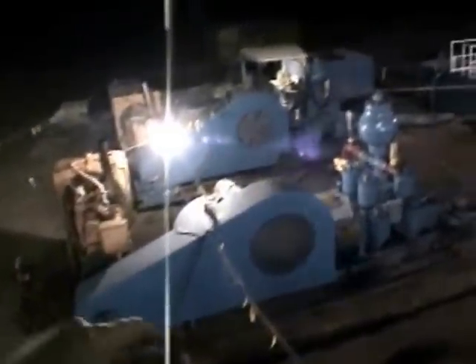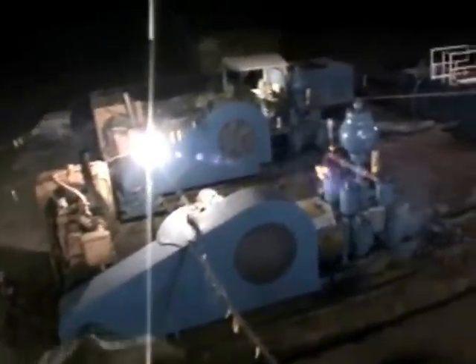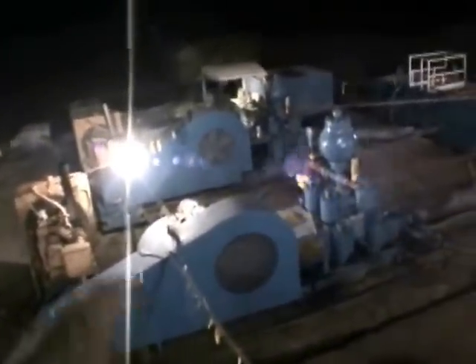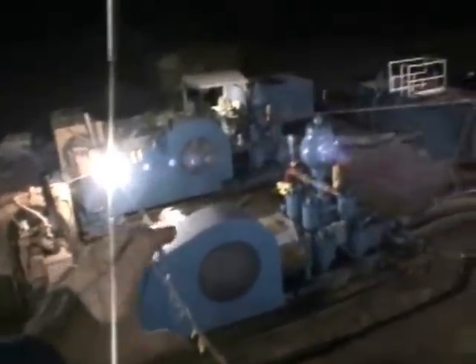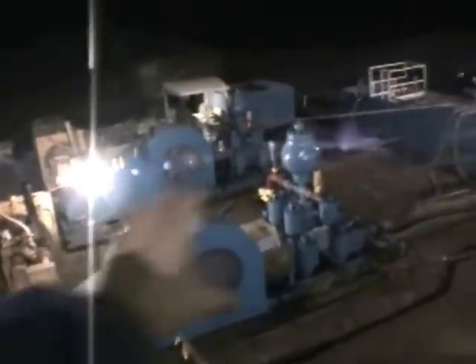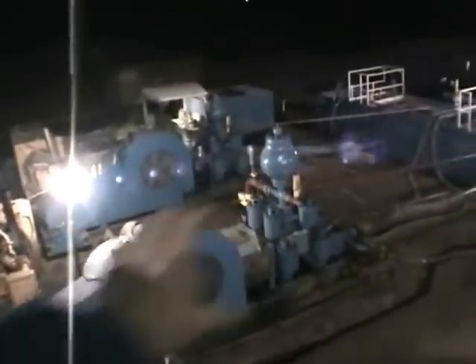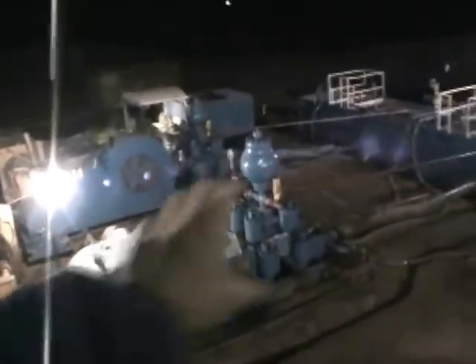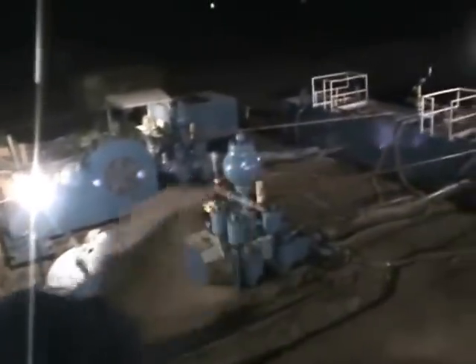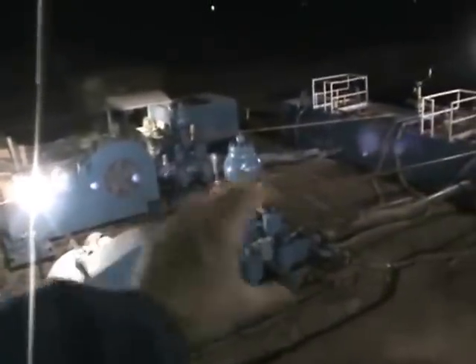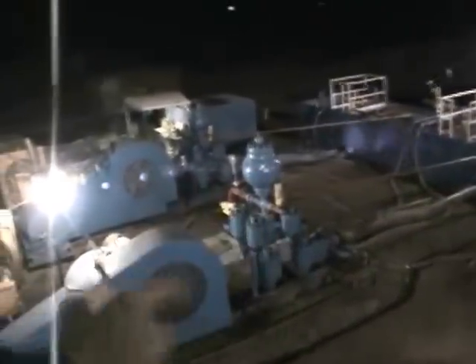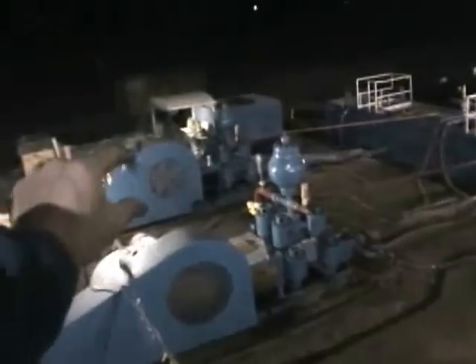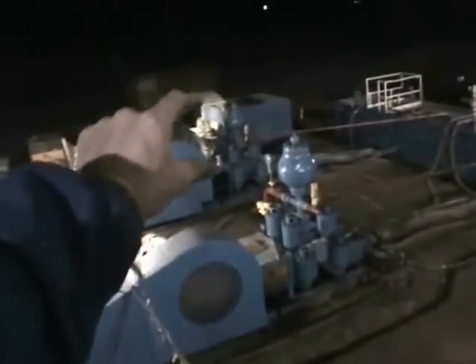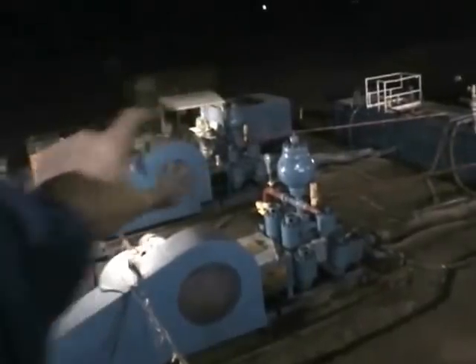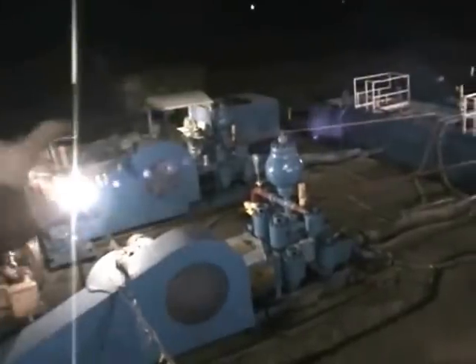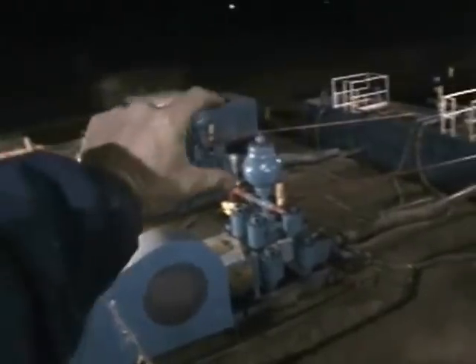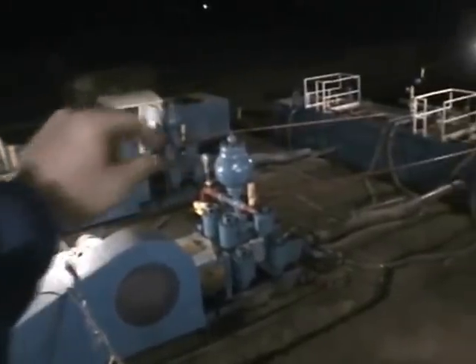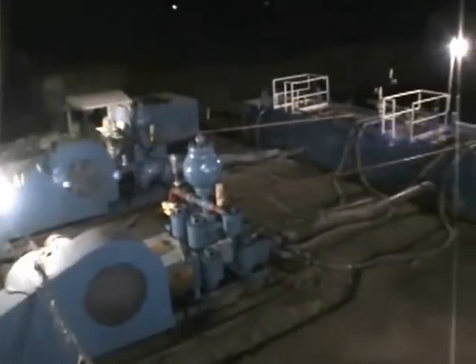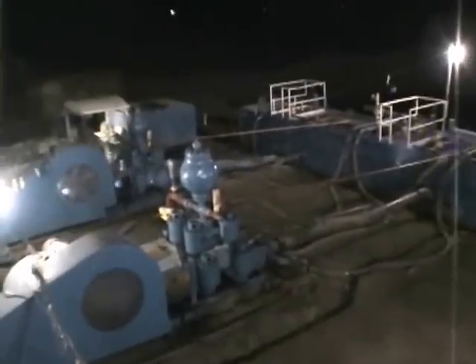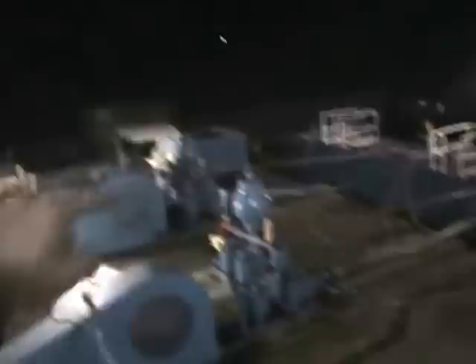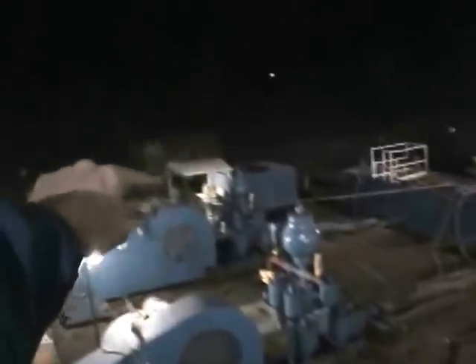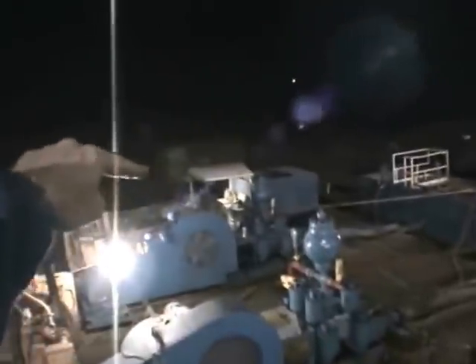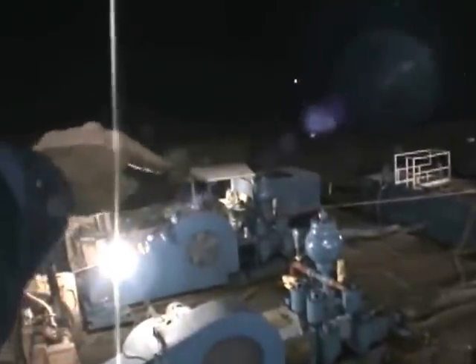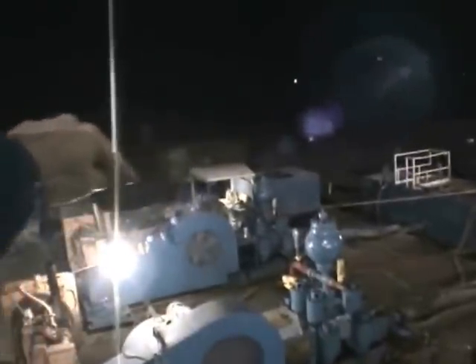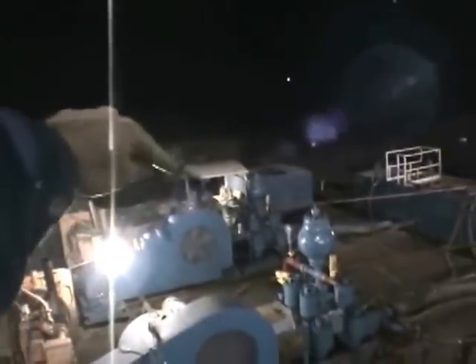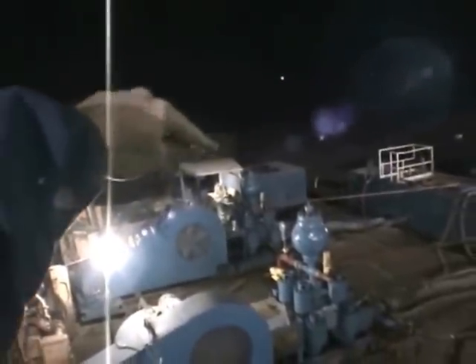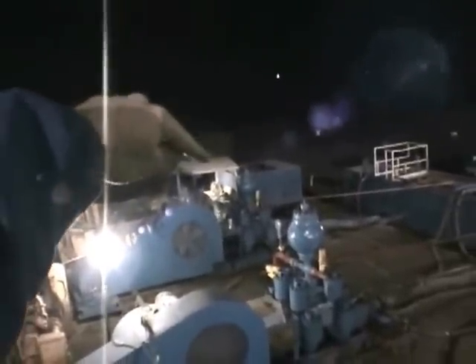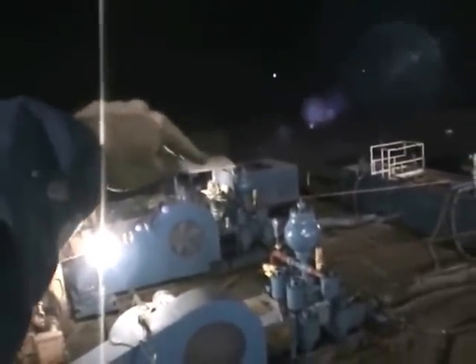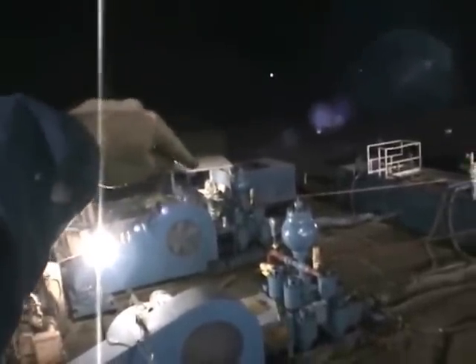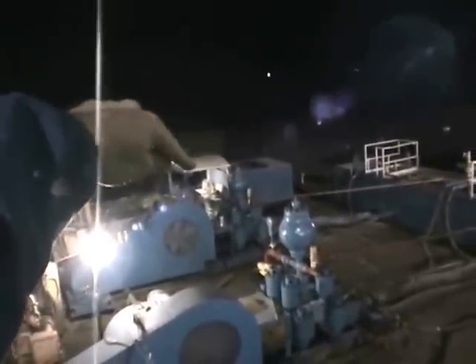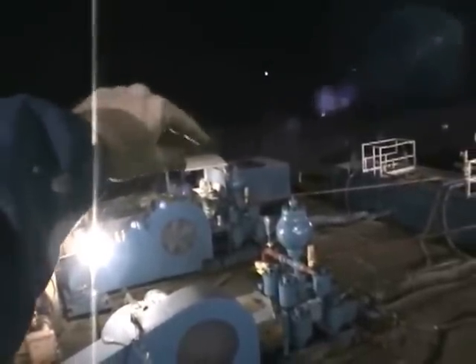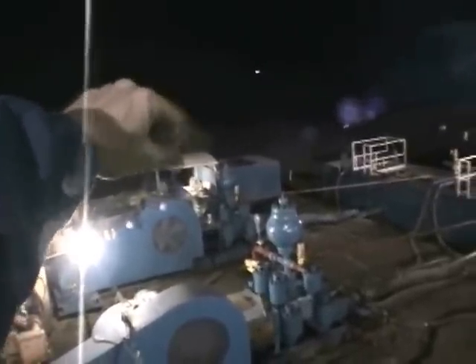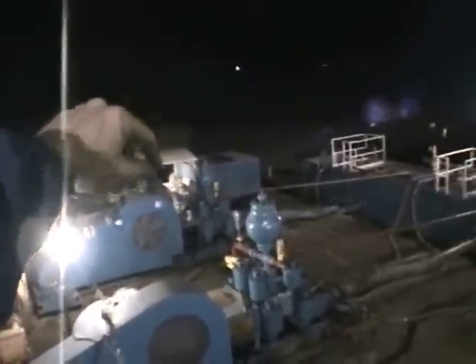Over here are the mud pumps. This is the main mud pump that we're using right now. That's the reserve mud pump. Over there is where the actual mud is mixed.